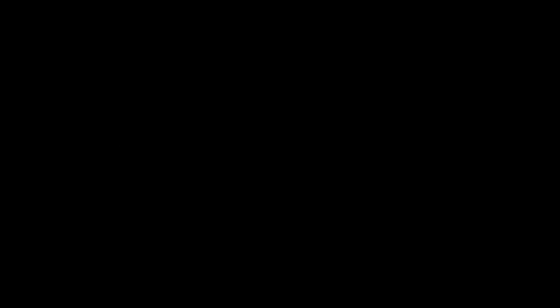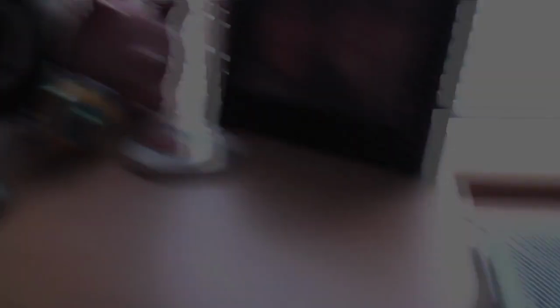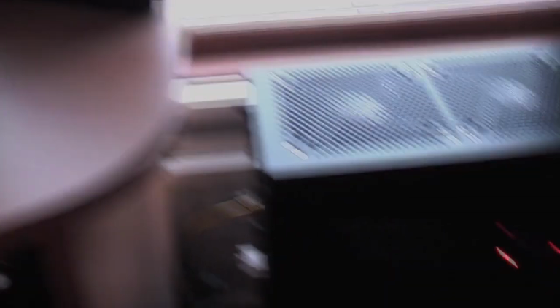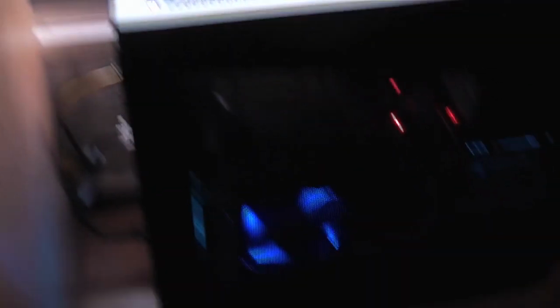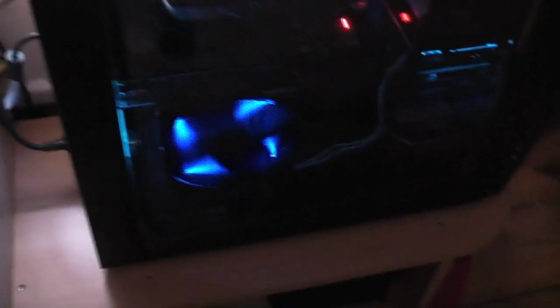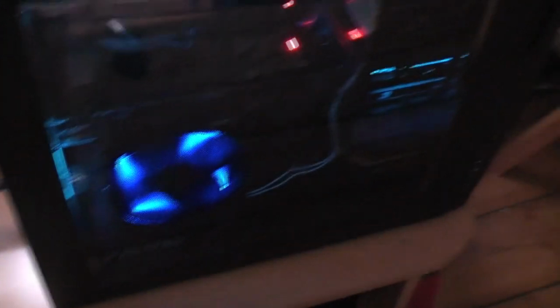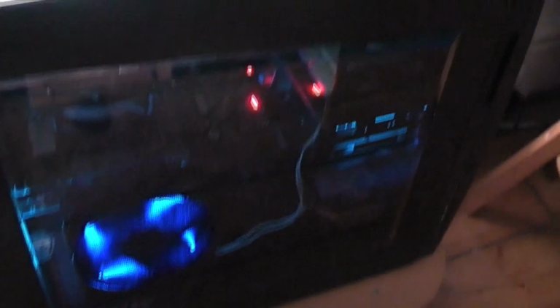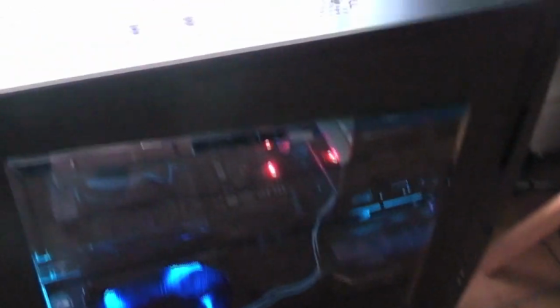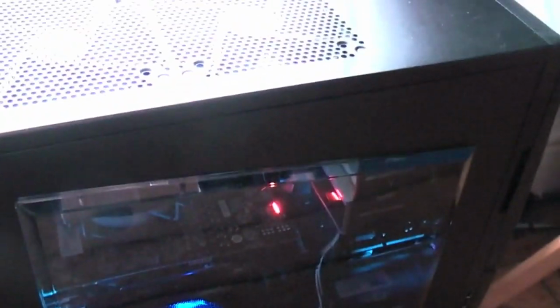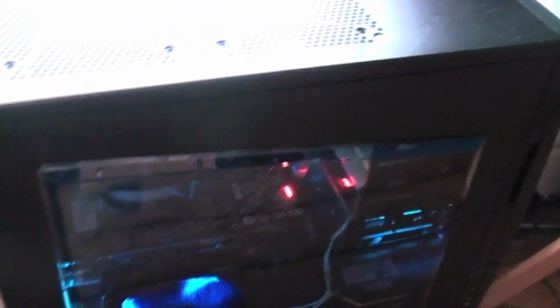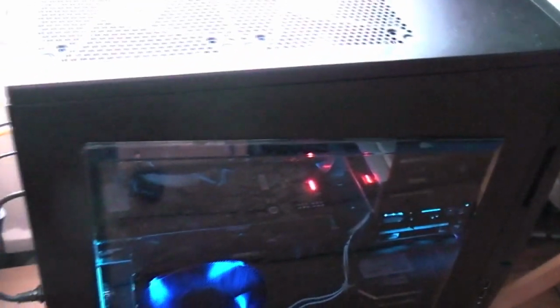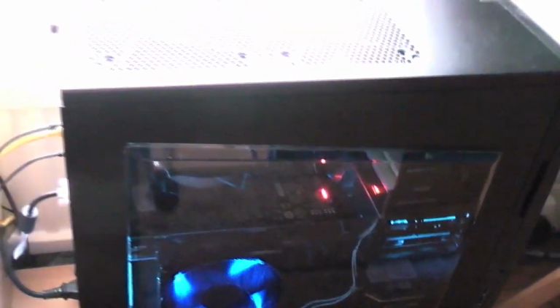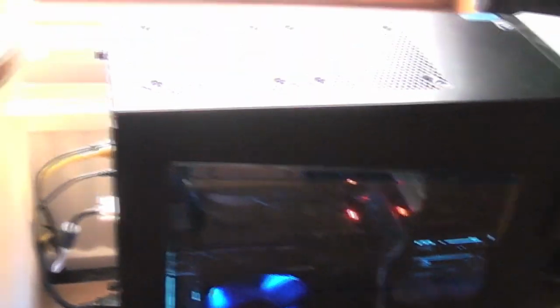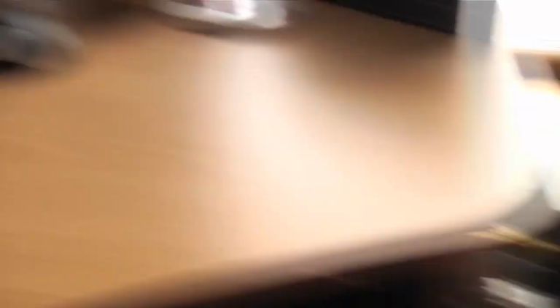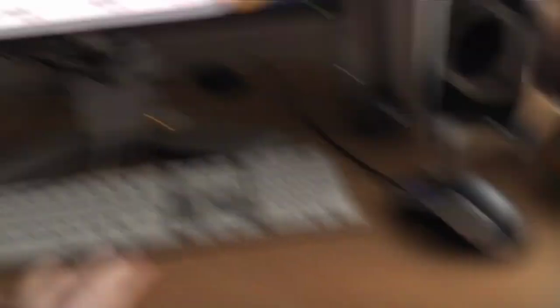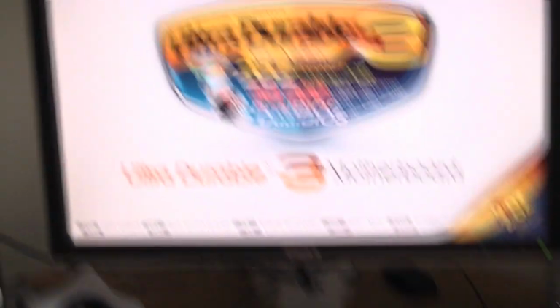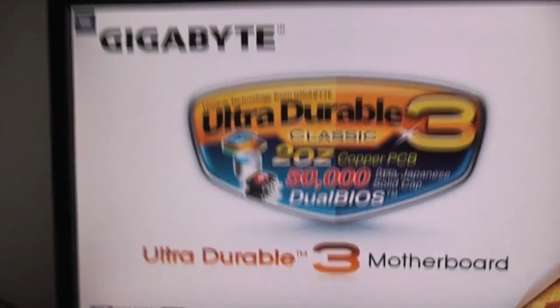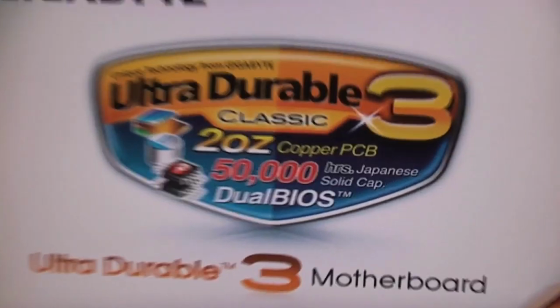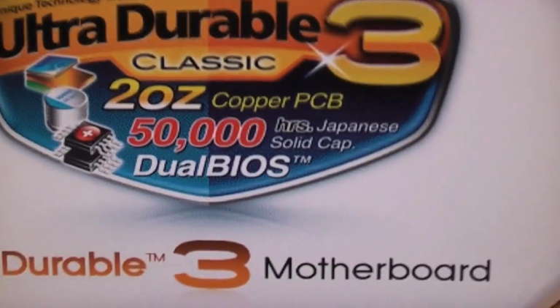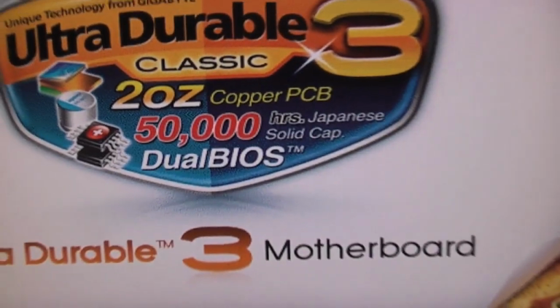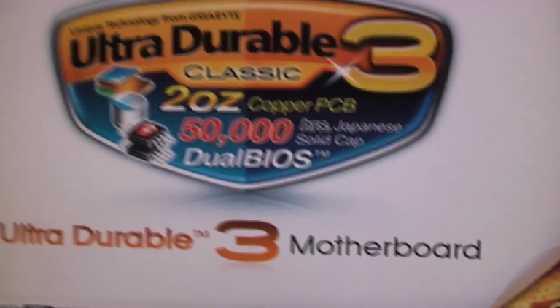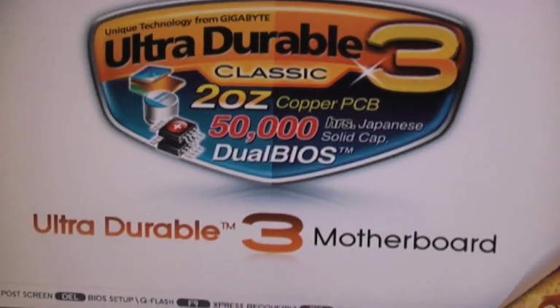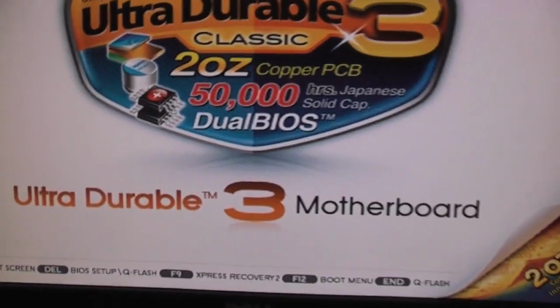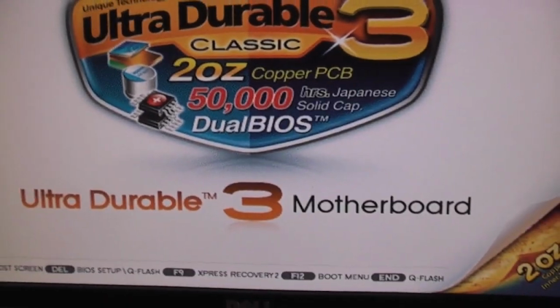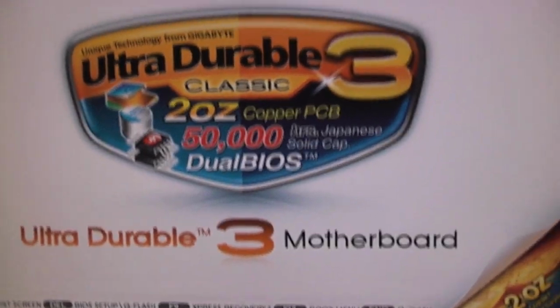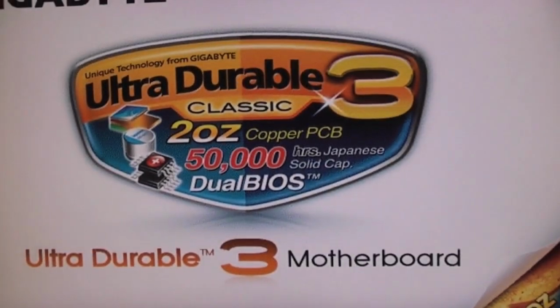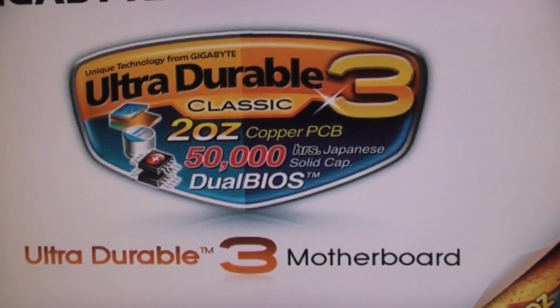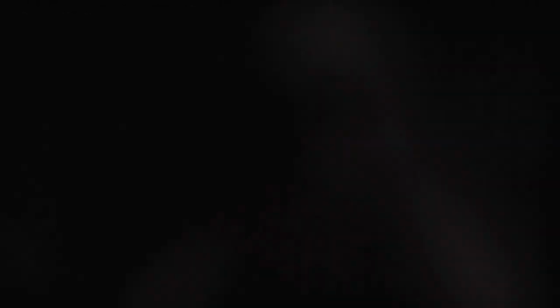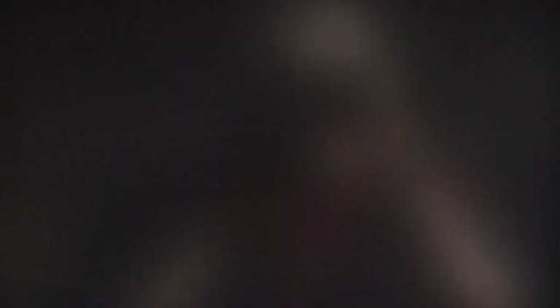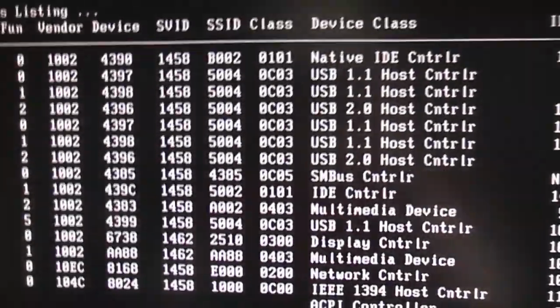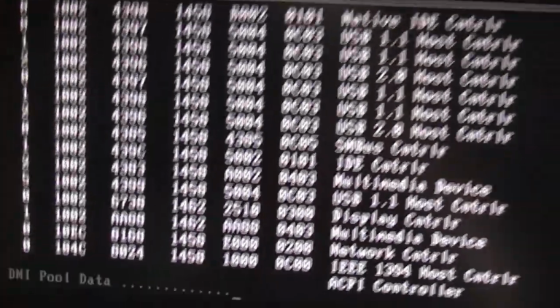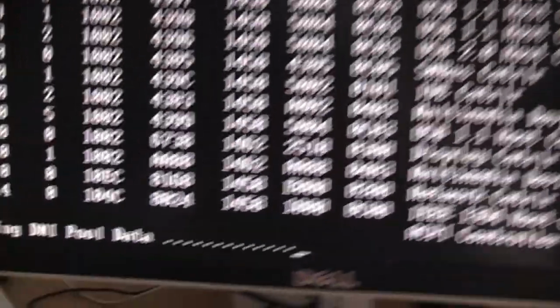Hello everyone, welcome to the Windows installation video of Windows 7 Ultimate 64-bit. I think that's the version I've got — I've actually forgotten because it's been so long — on my PC.